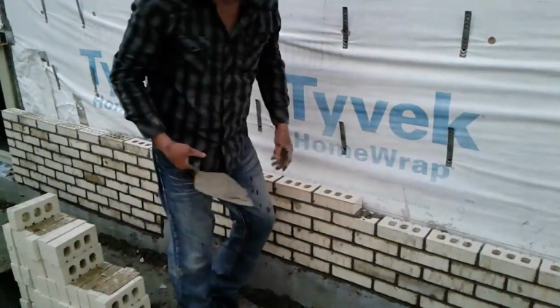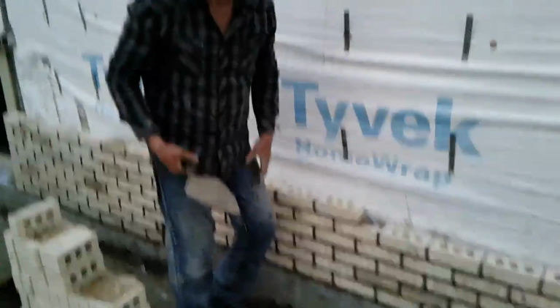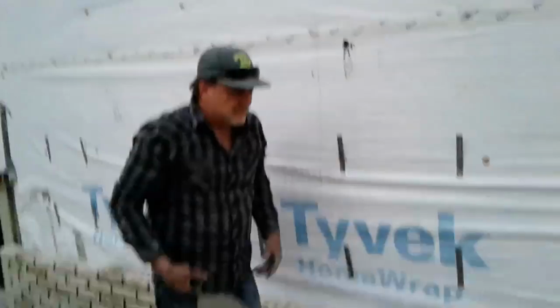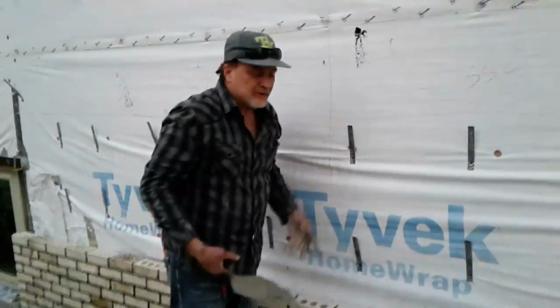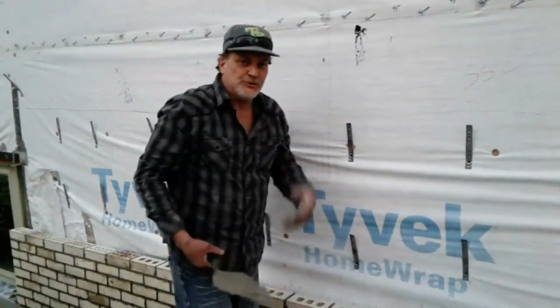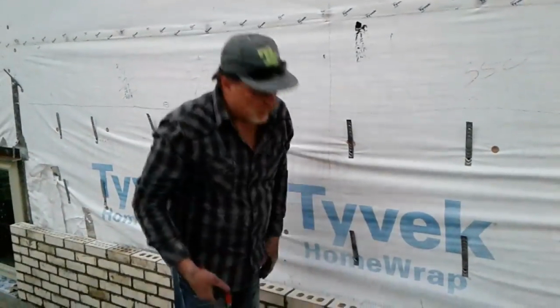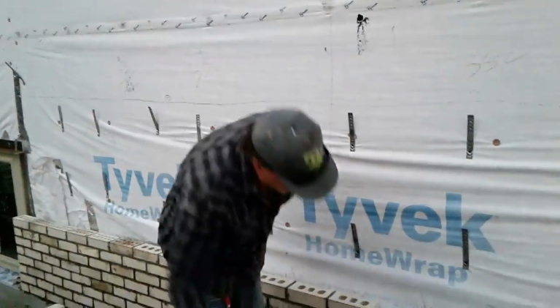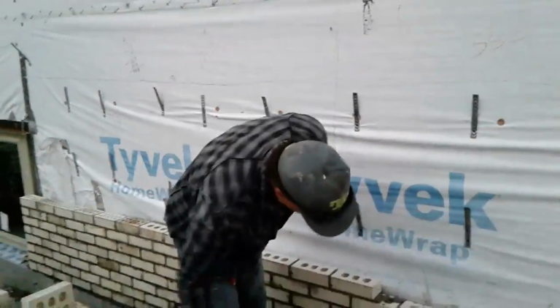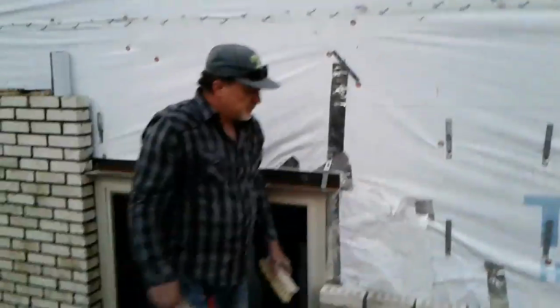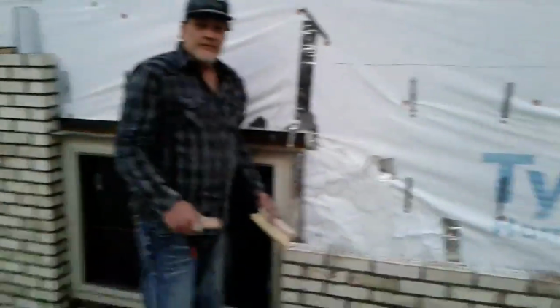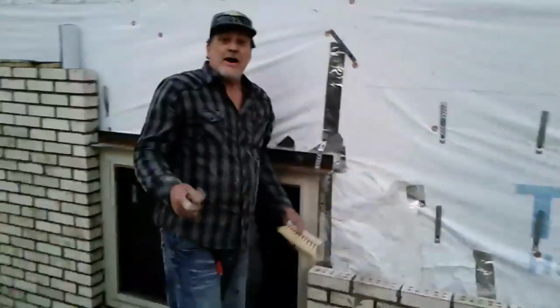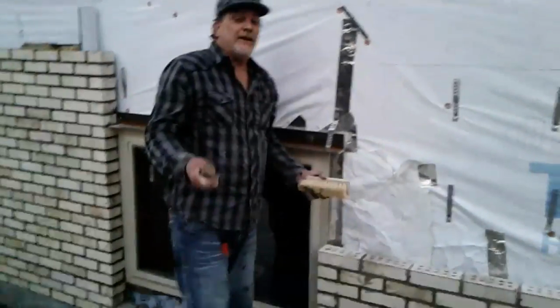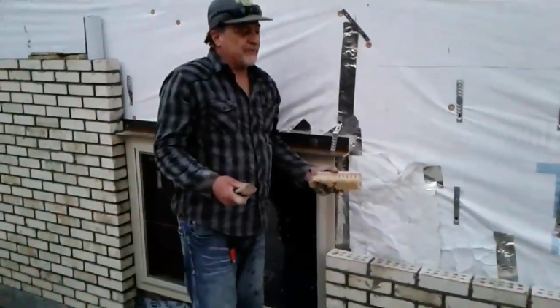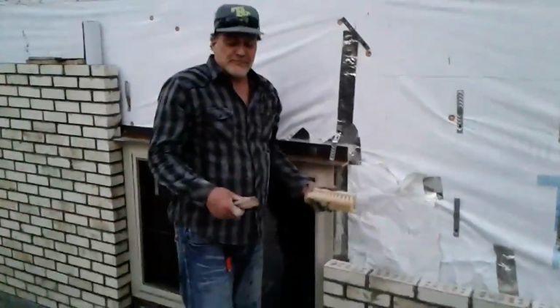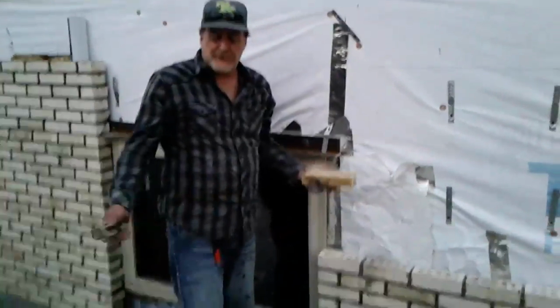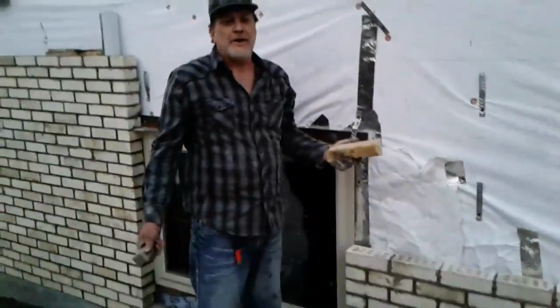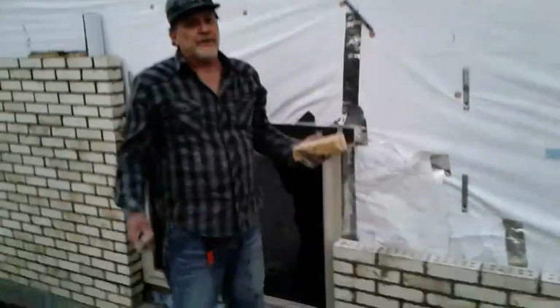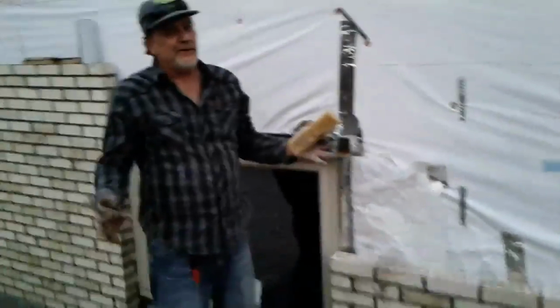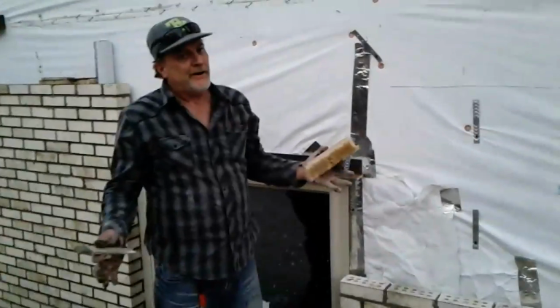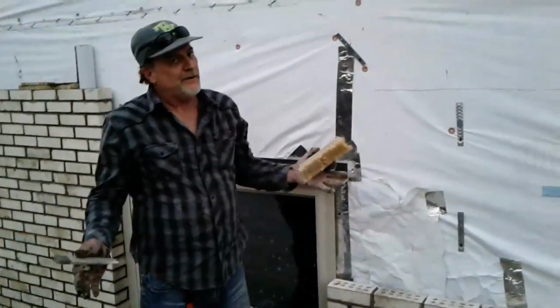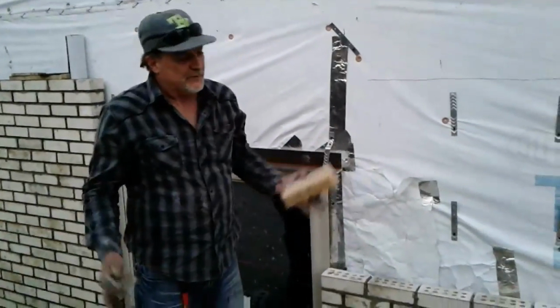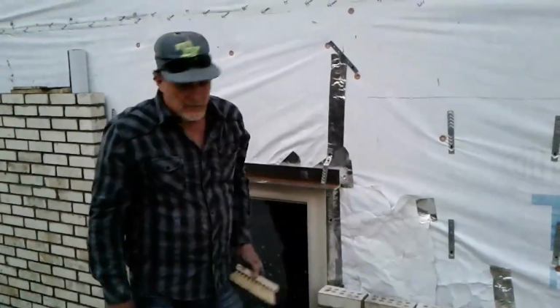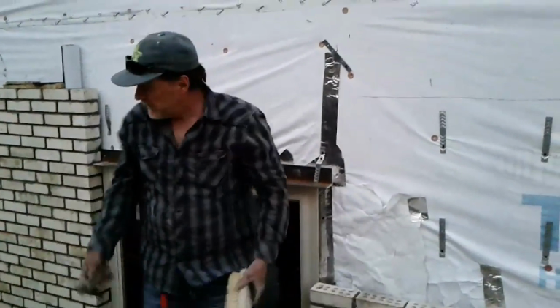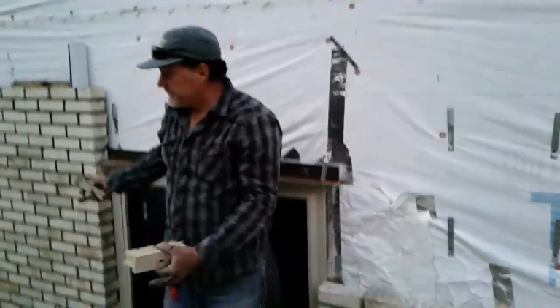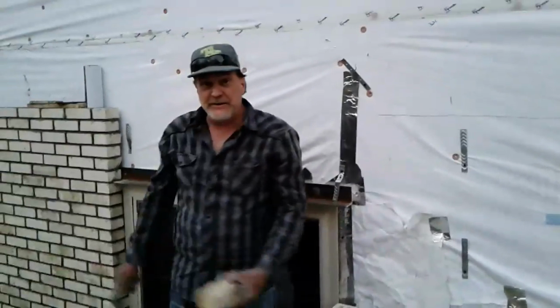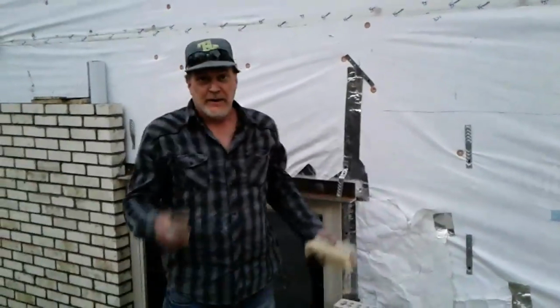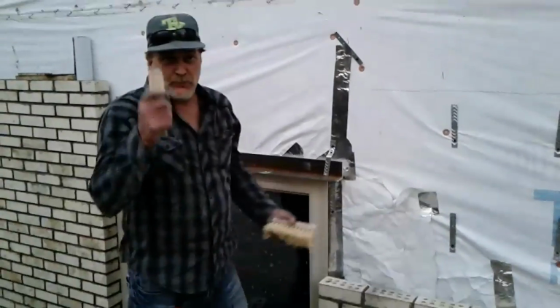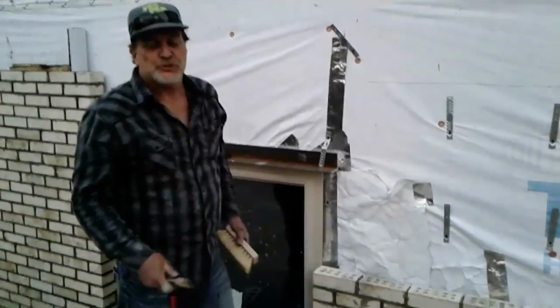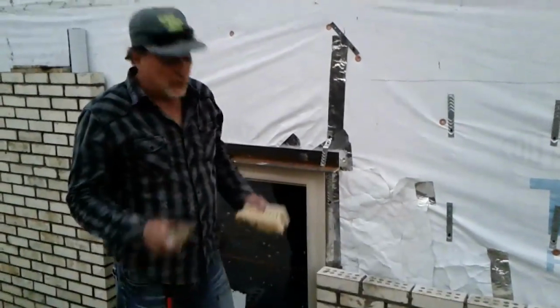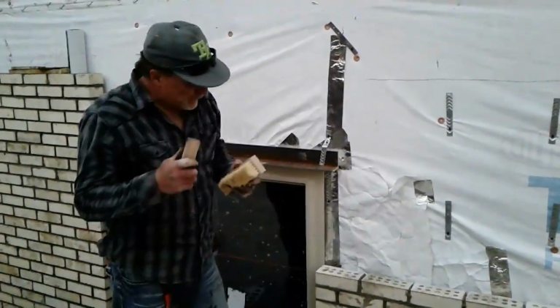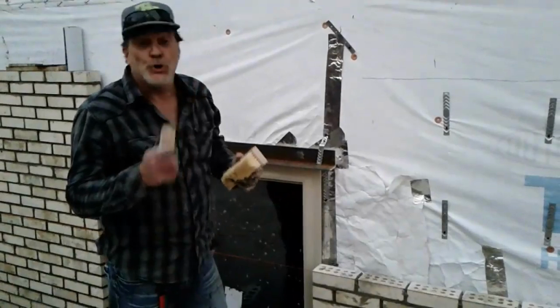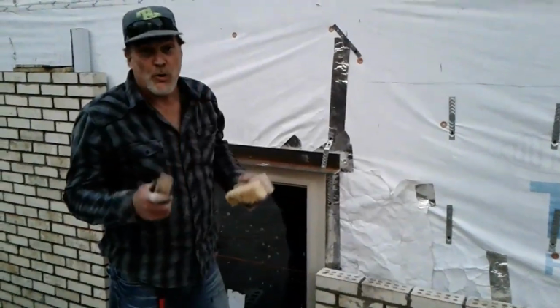Thanks for watching. Now, let's go home and joint the wall, Mark. Boom. Now, we've been laying brick, right? After you get through laying the brick, it ain't done yet. We still got a mess to clean up, and we're going to joint the wall.